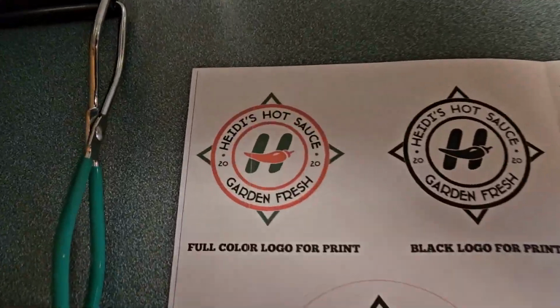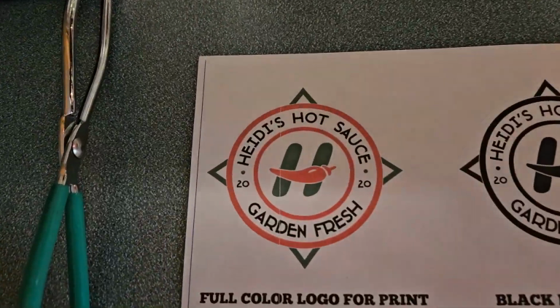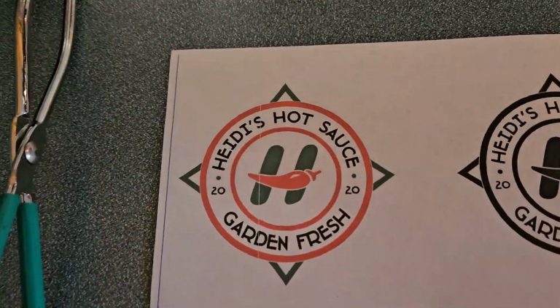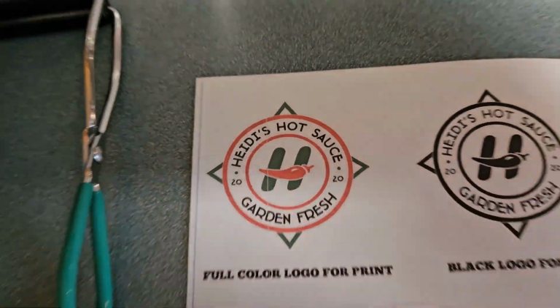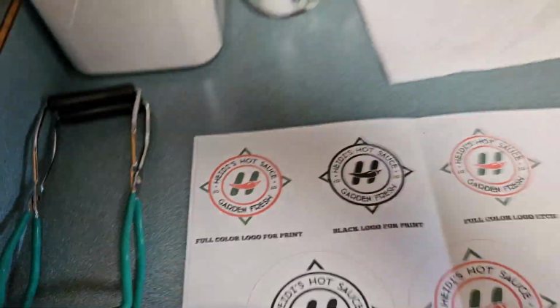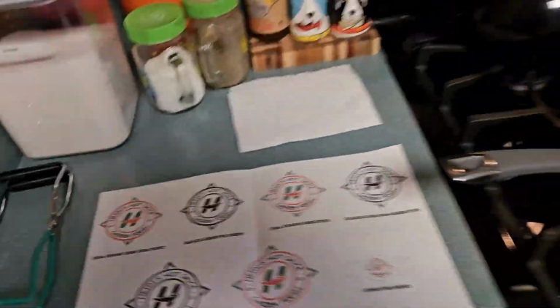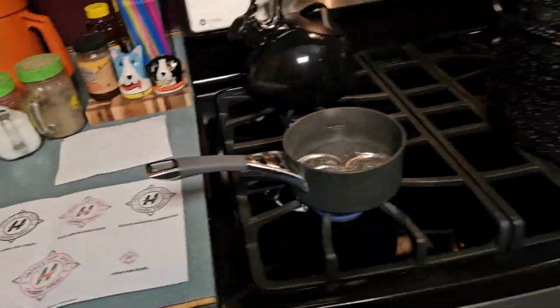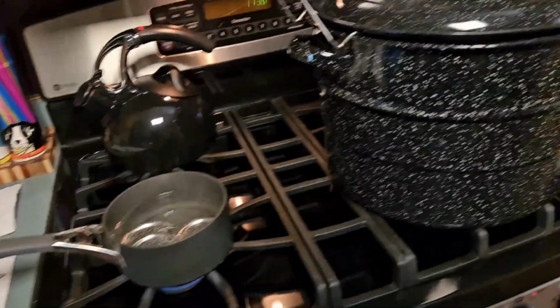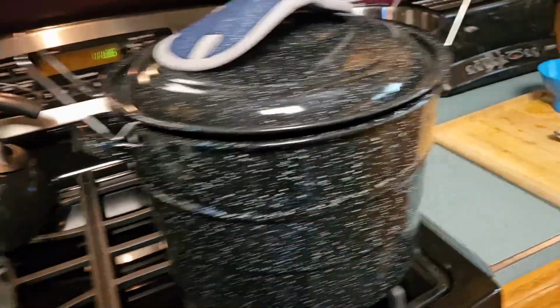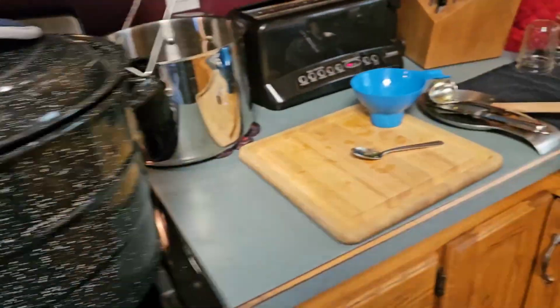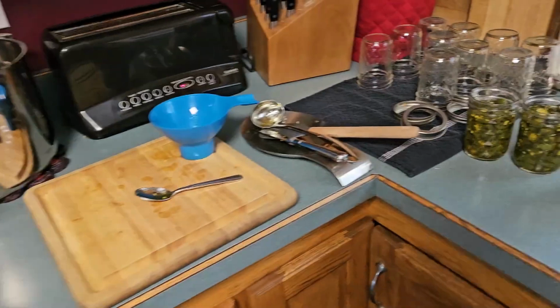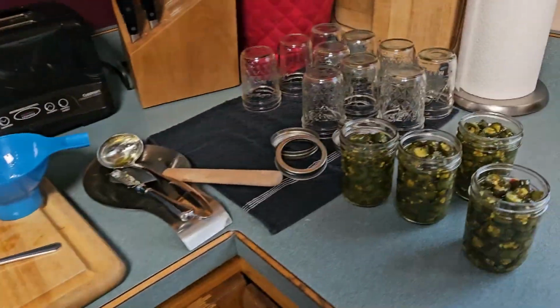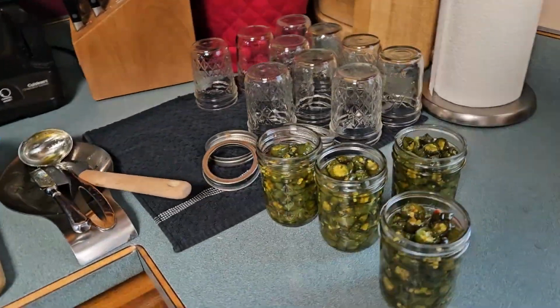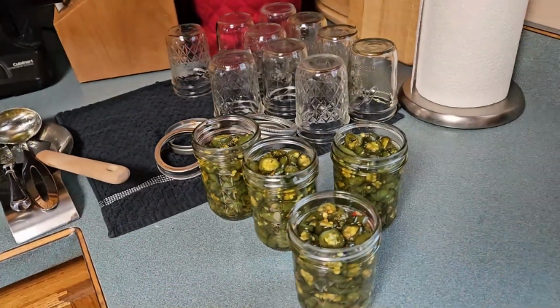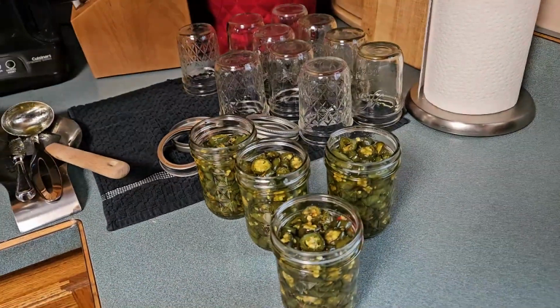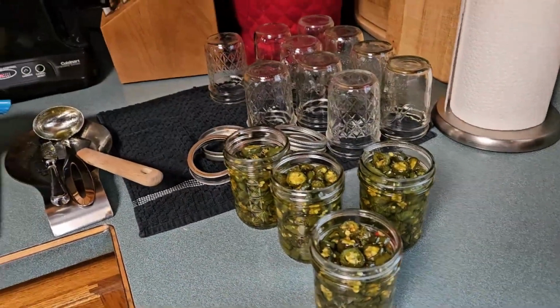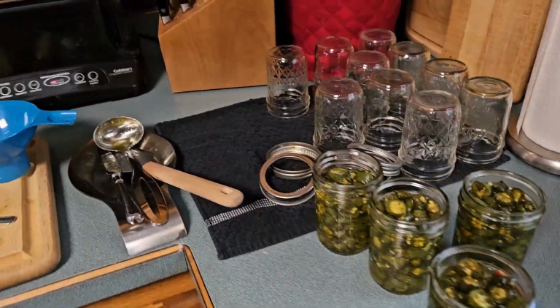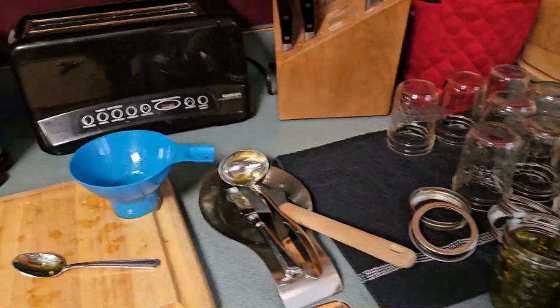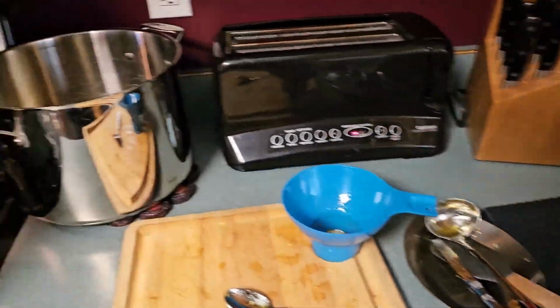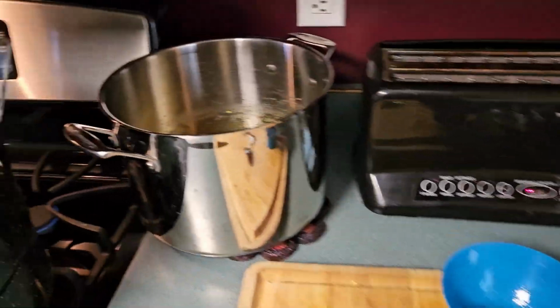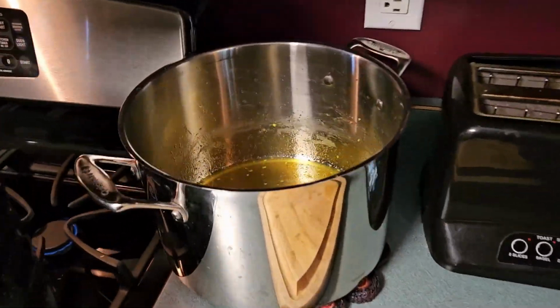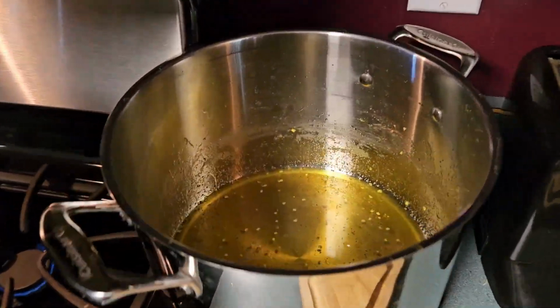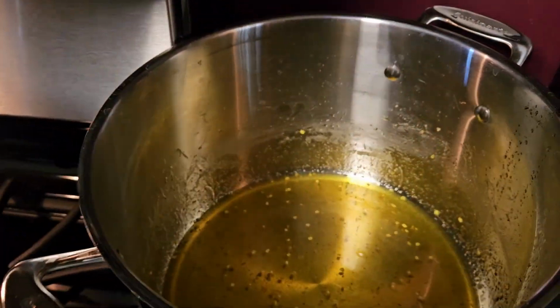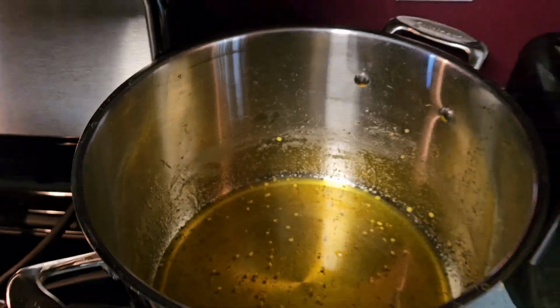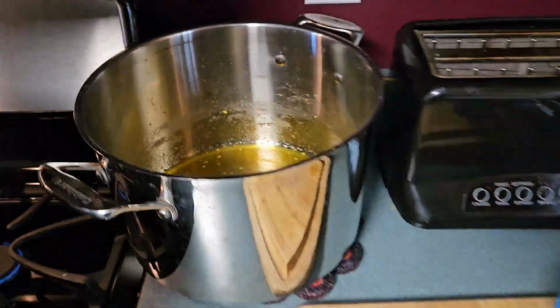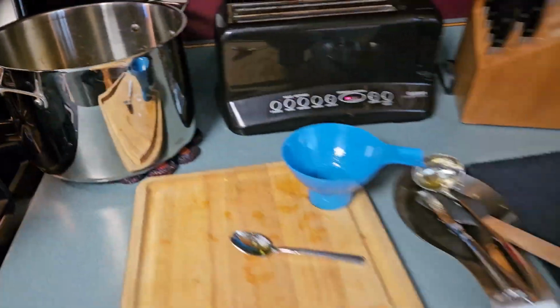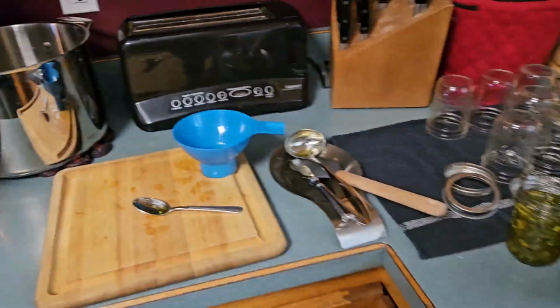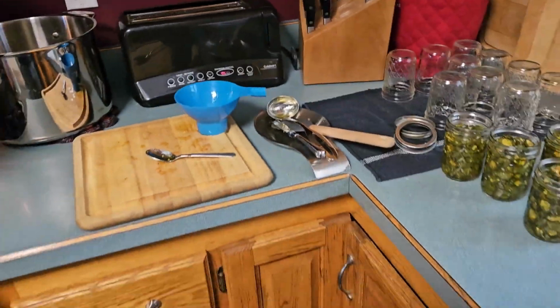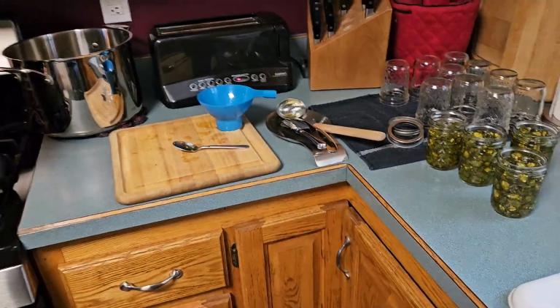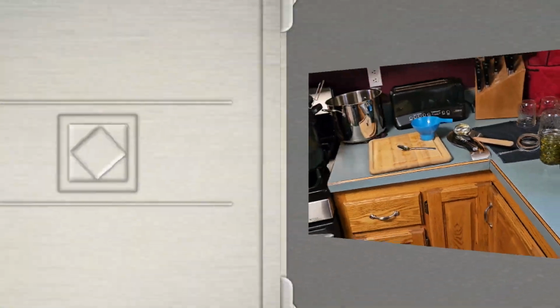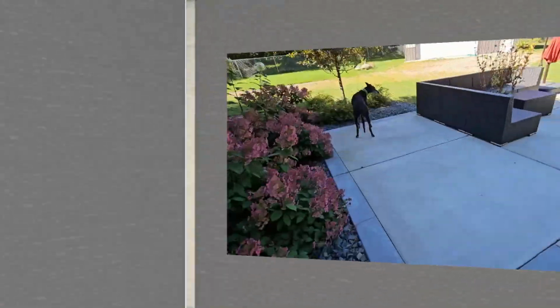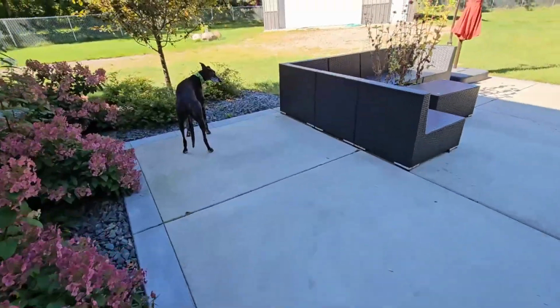As an aside, for those who know, we're actually working on some branding for Heidi's Hot Sauce. Right now she's doing candied serranos — they're a little zippy! Look at that syrup. They are definitely a little zippy.